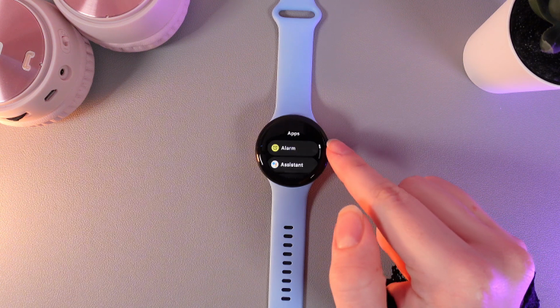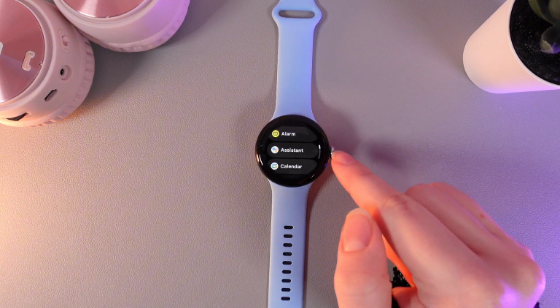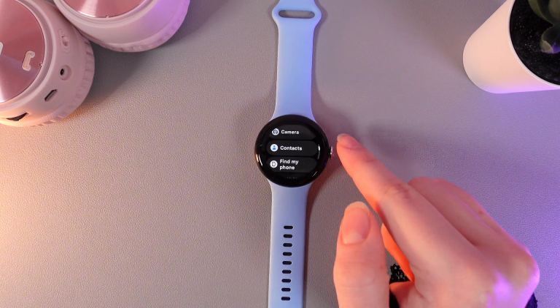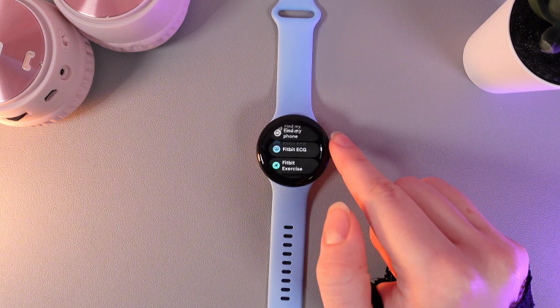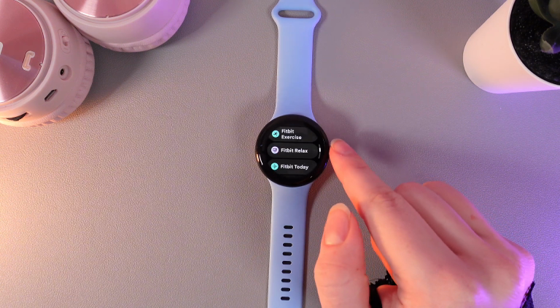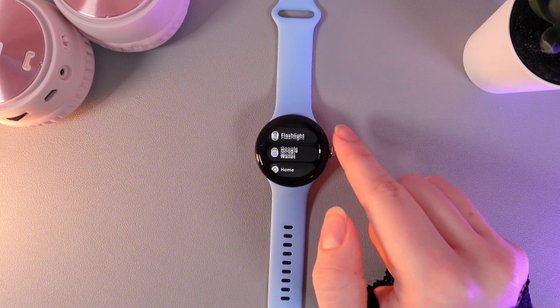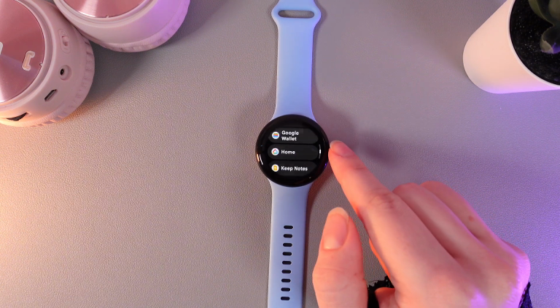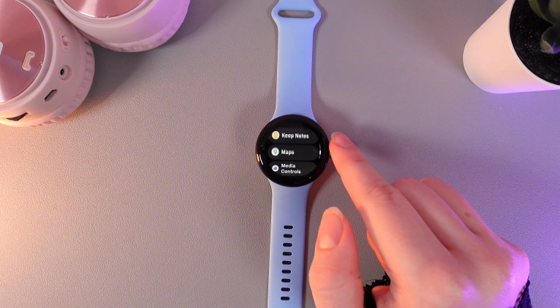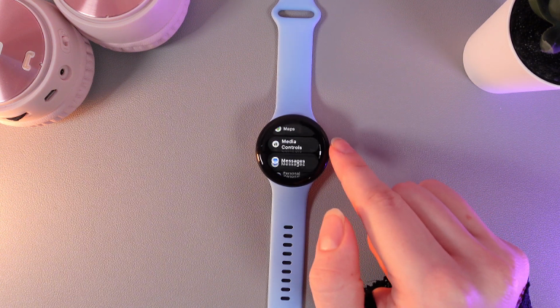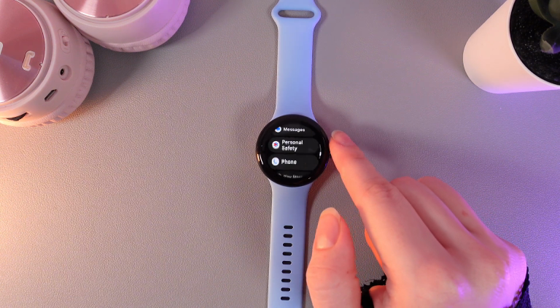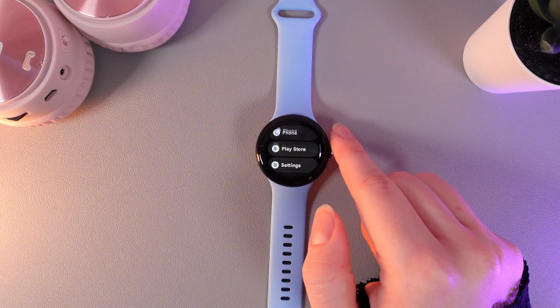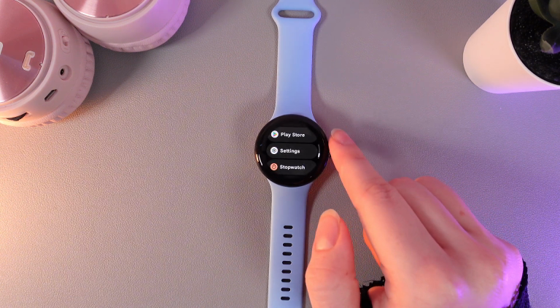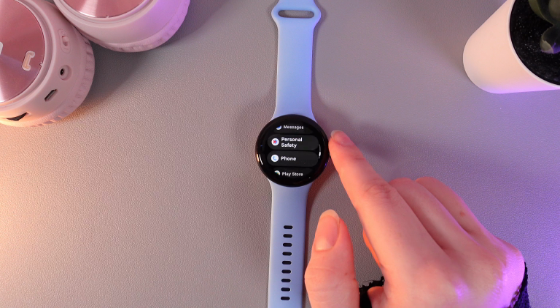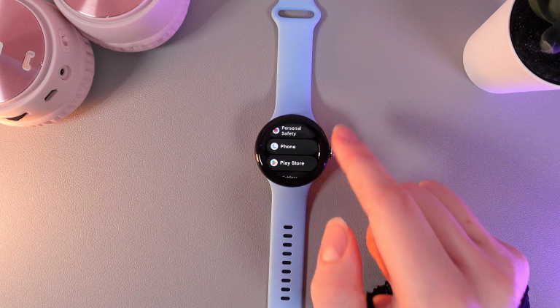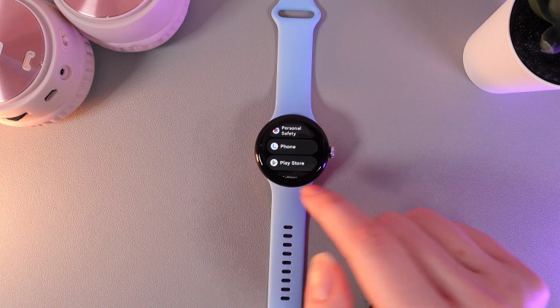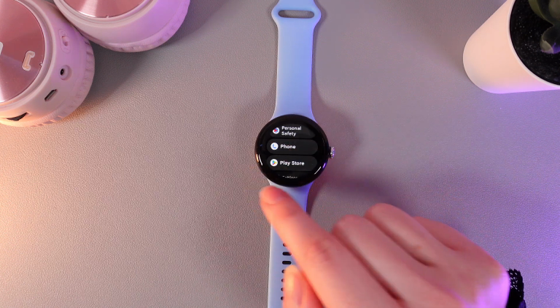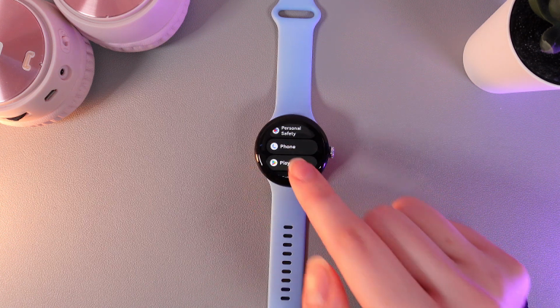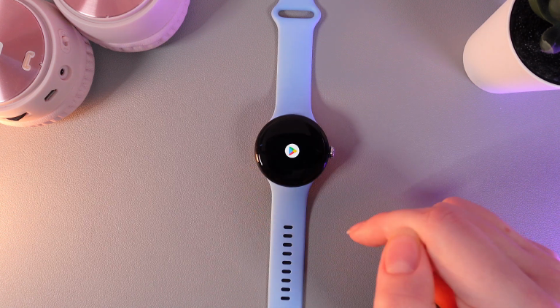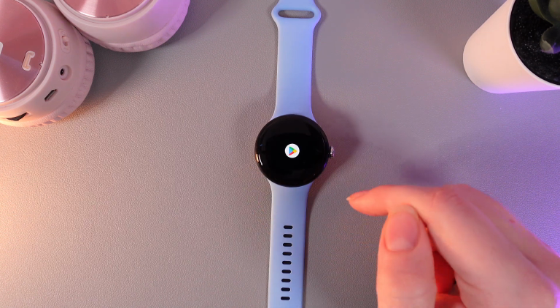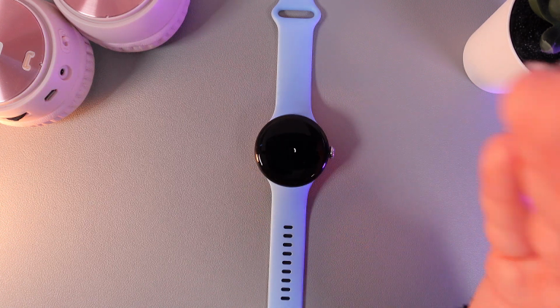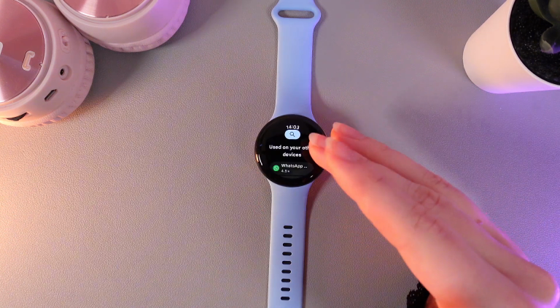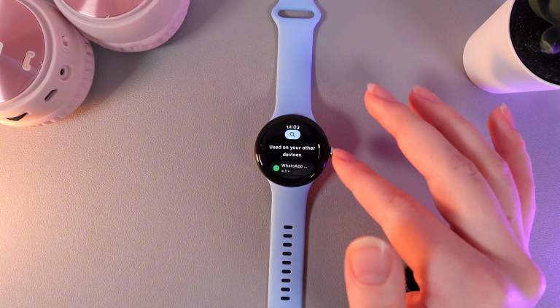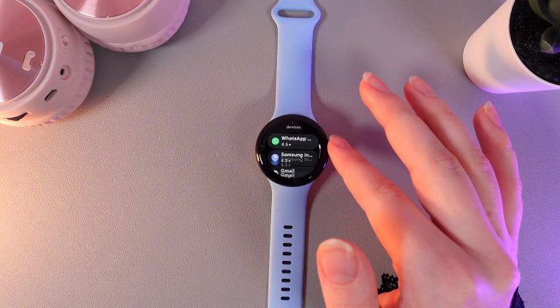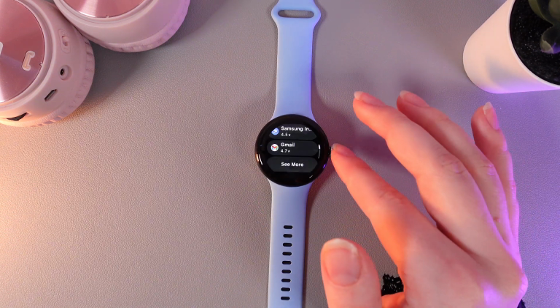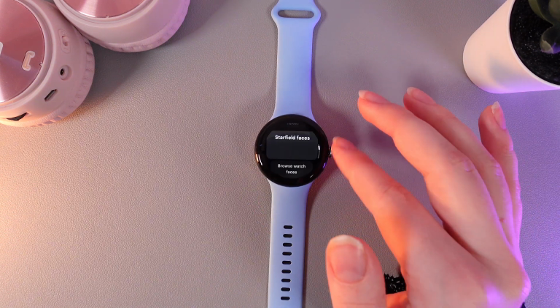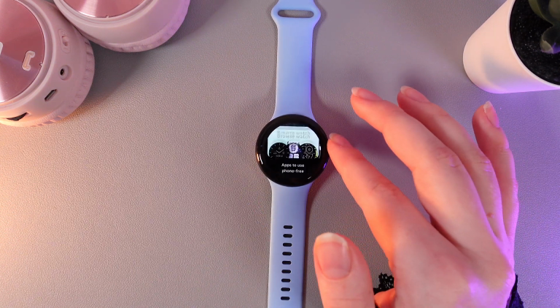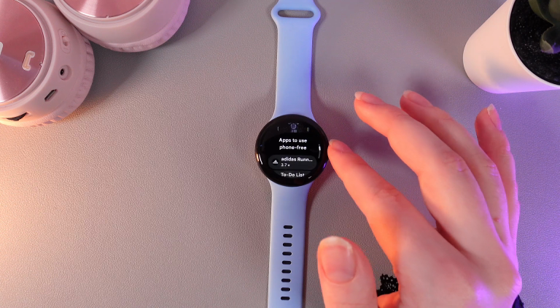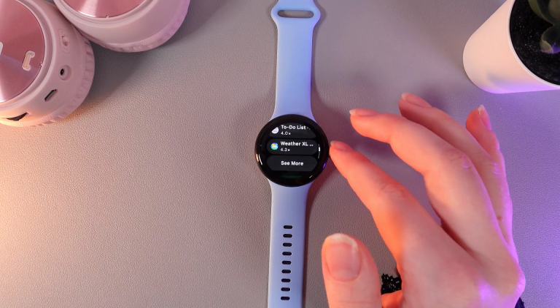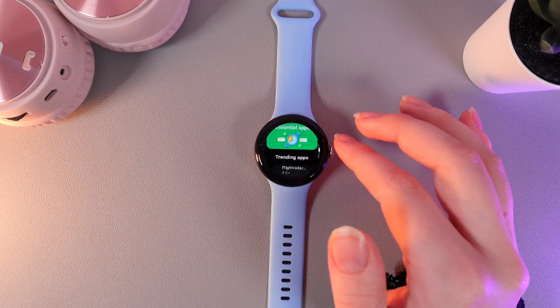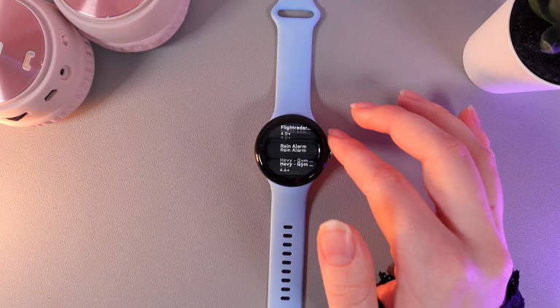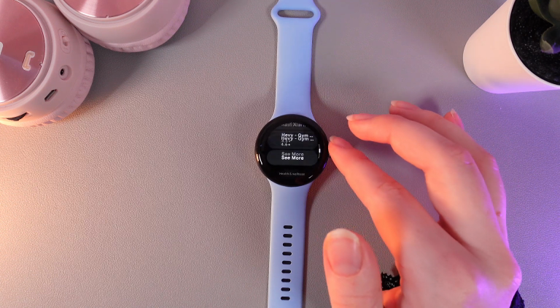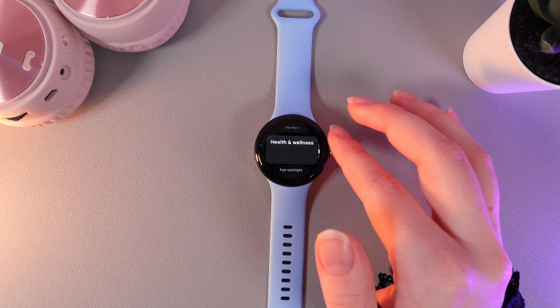Then, we would need to scroll down until you find the app named Google Play Store. Here is how it looks — click on it, and here you'll be able to find all the apps that you can possibly install on this watch.